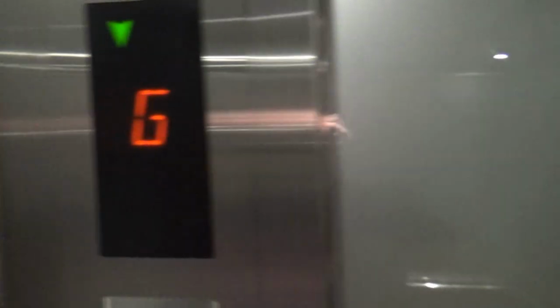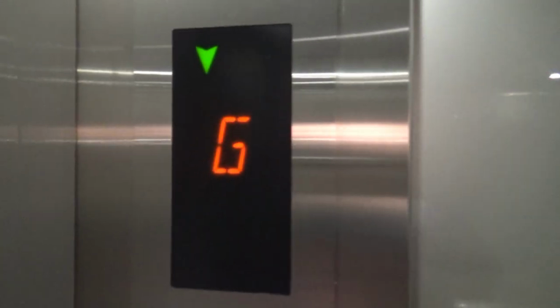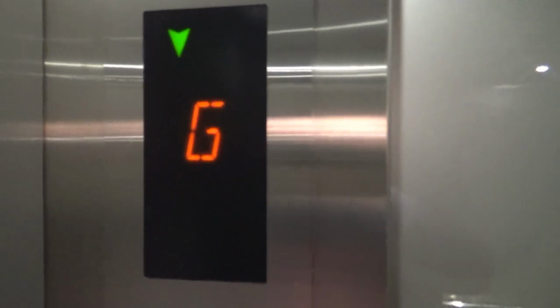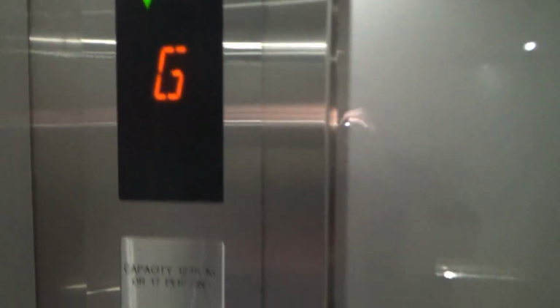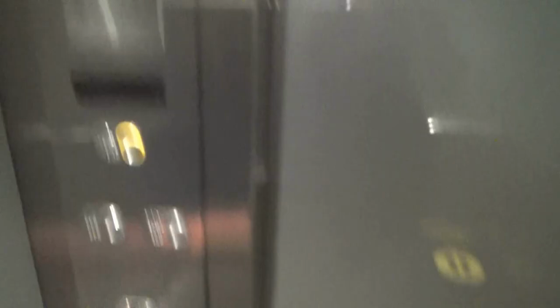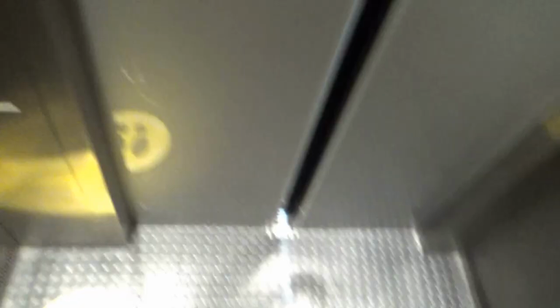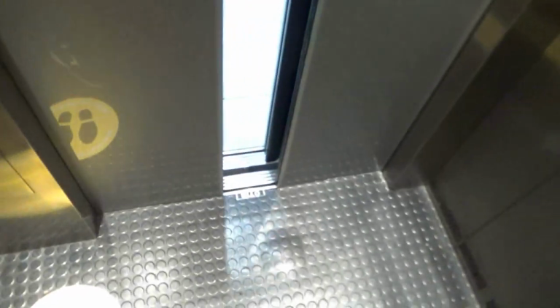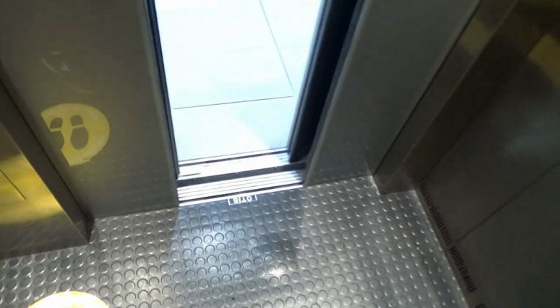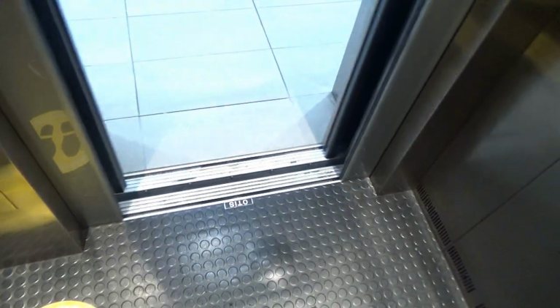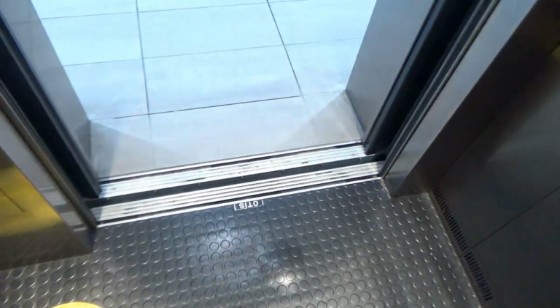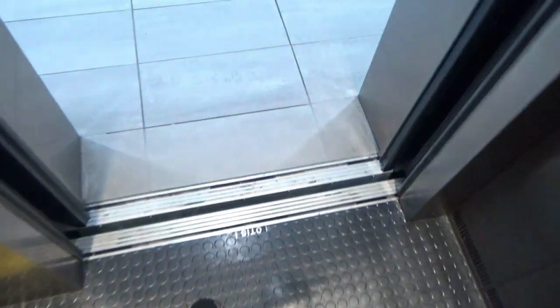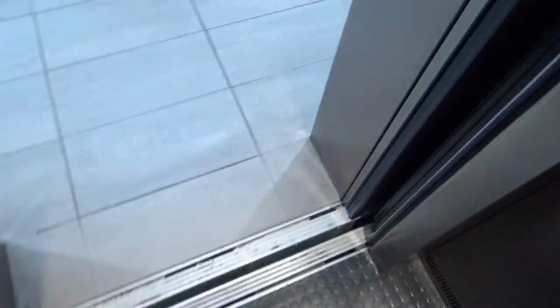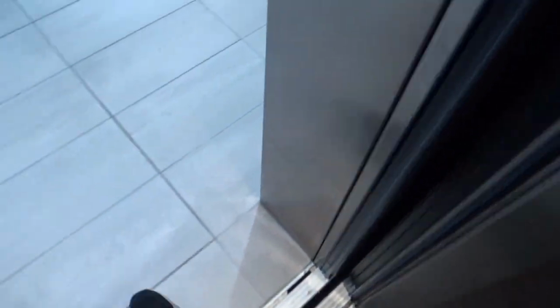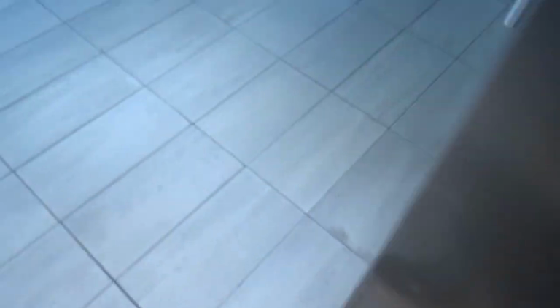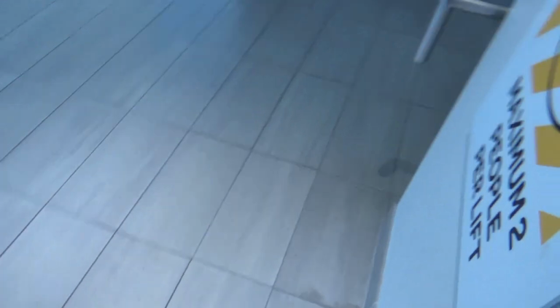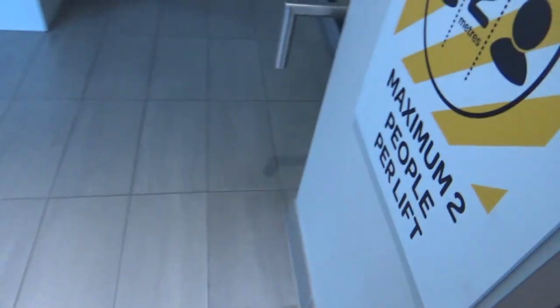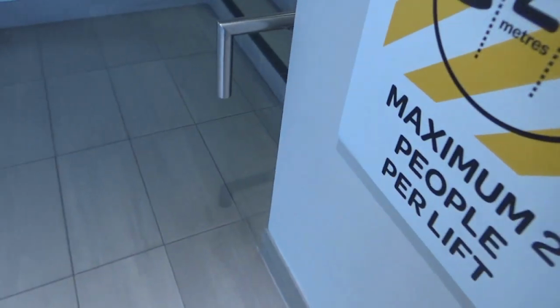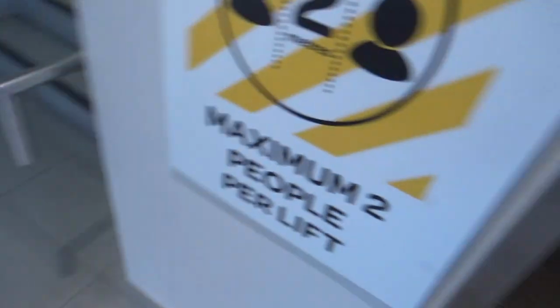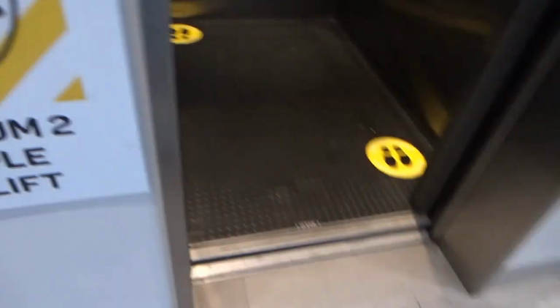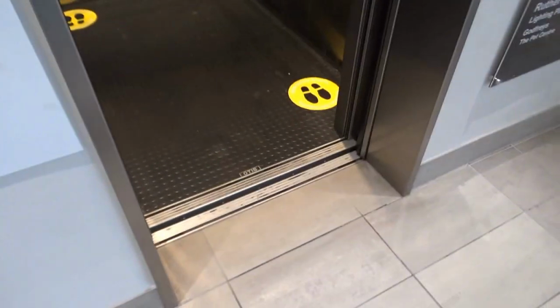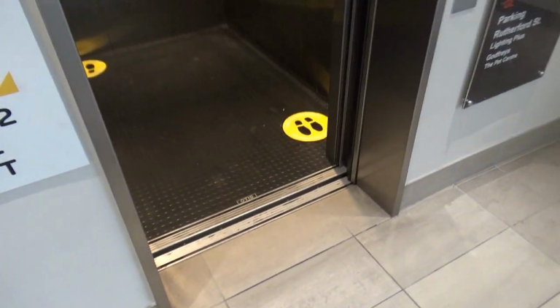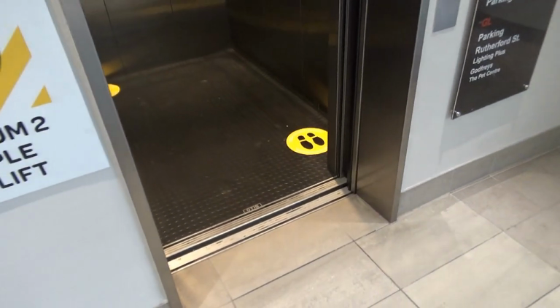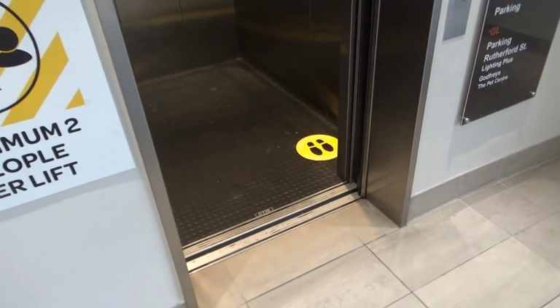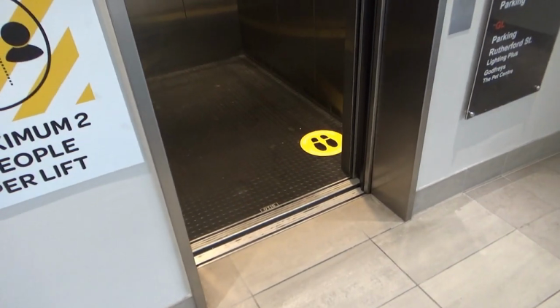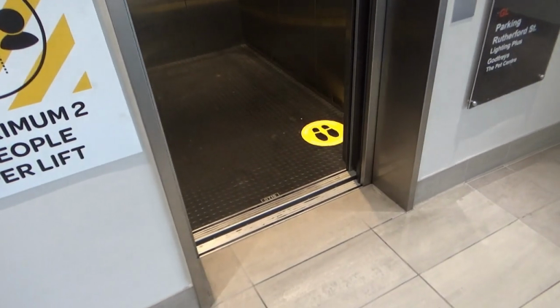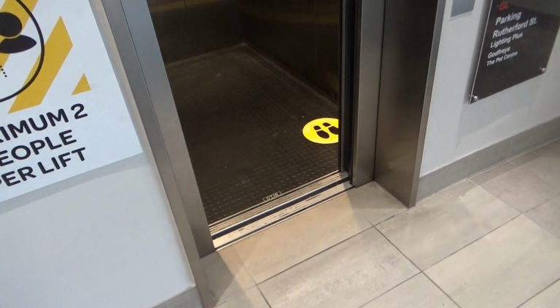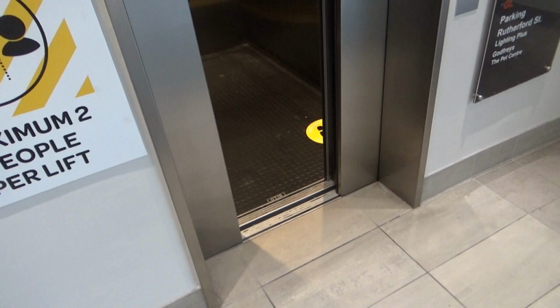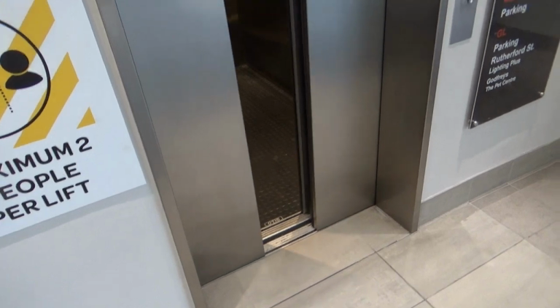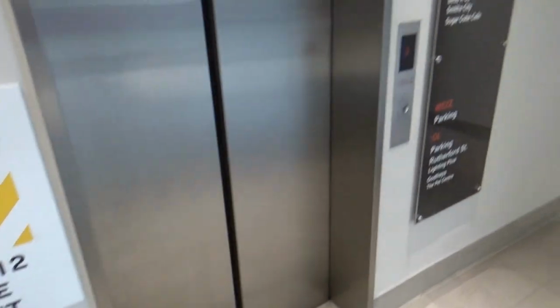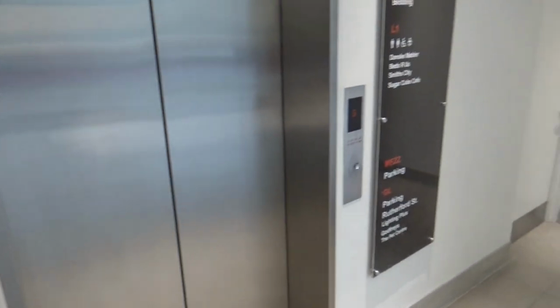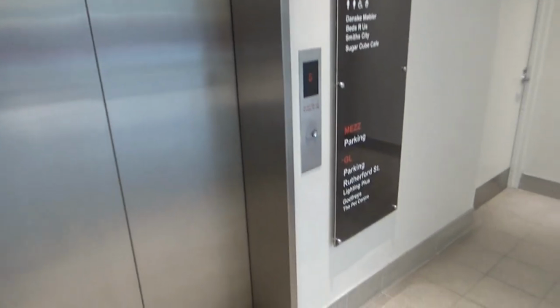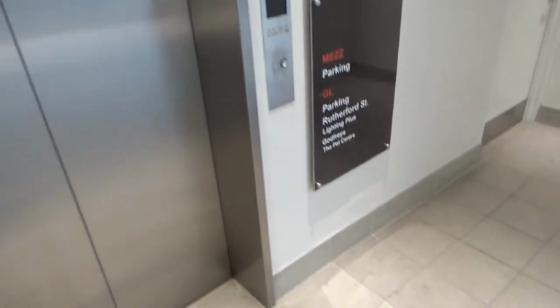I think the motor sounds nicer going down on this one. Here we are back at the ground floor. Gives you an indication there of what it is.